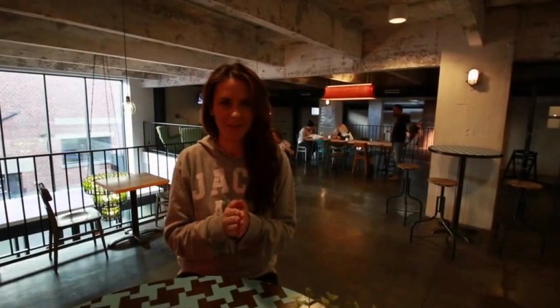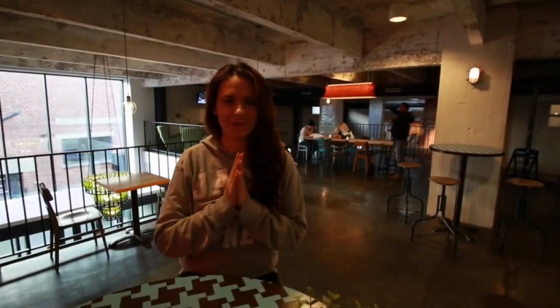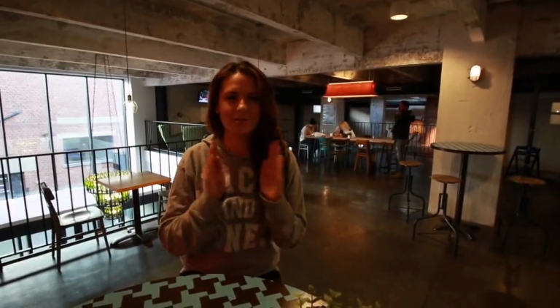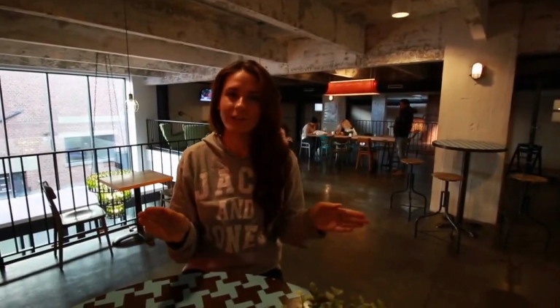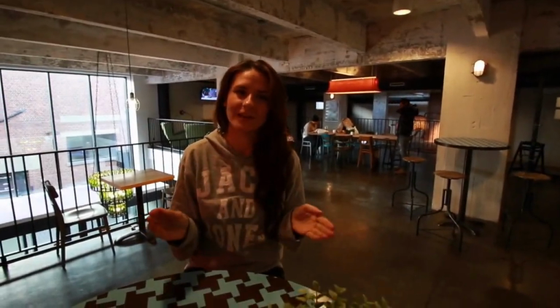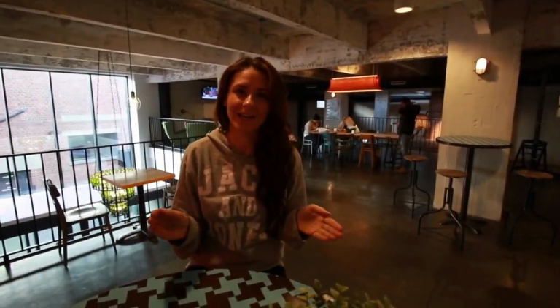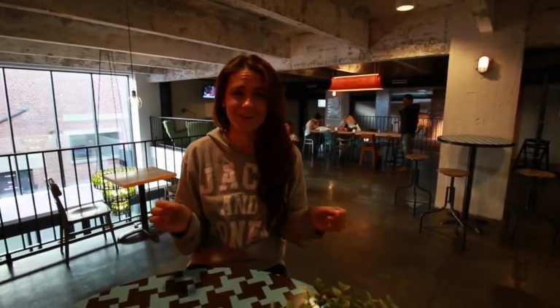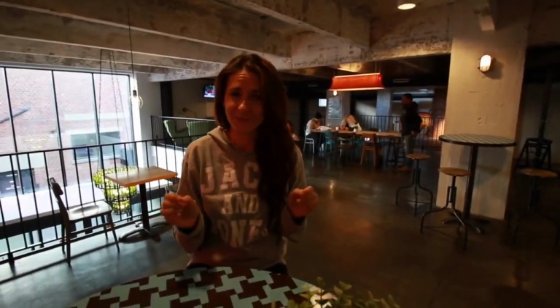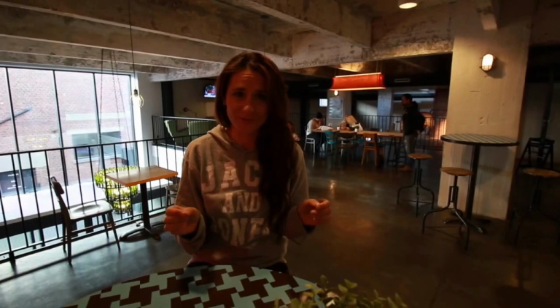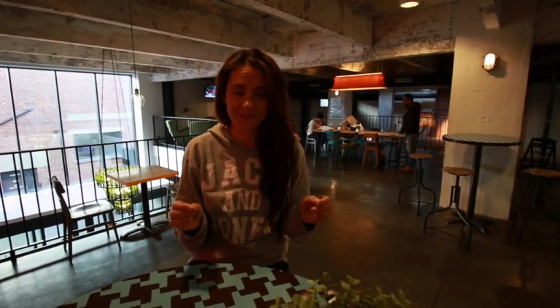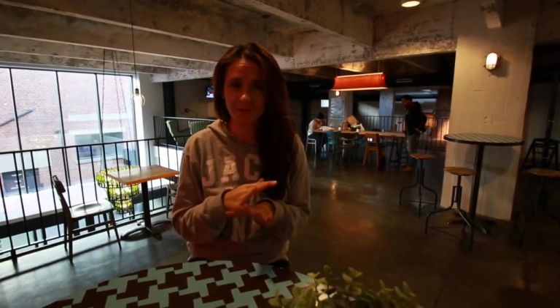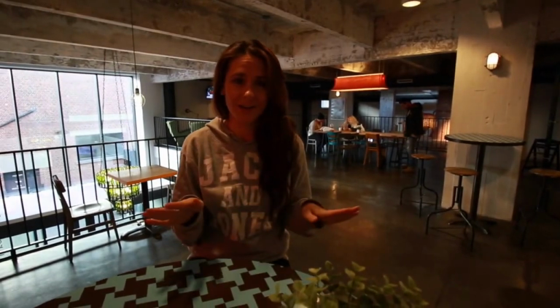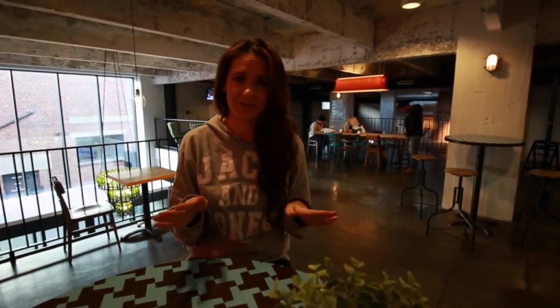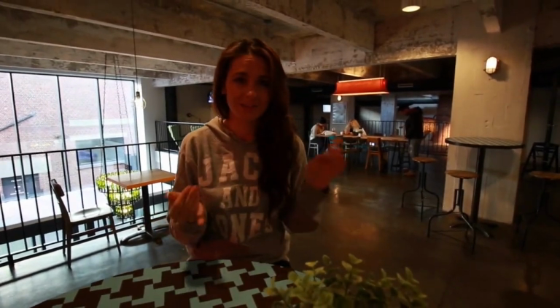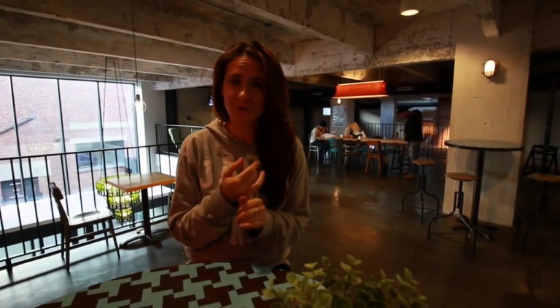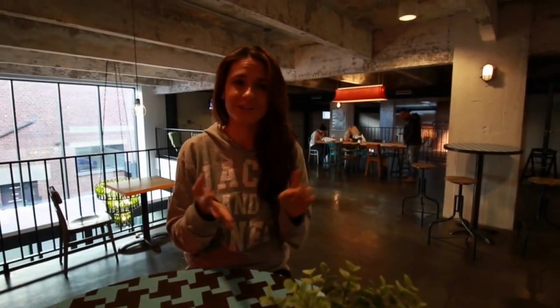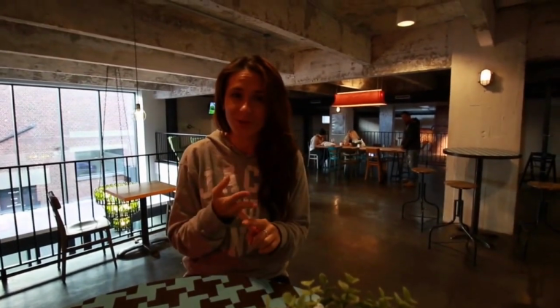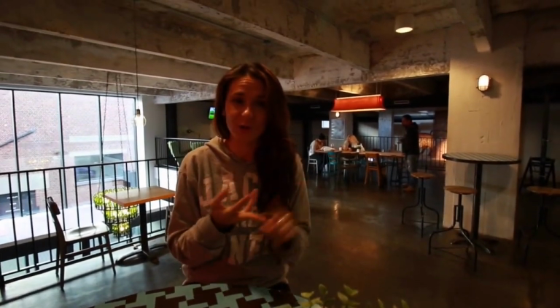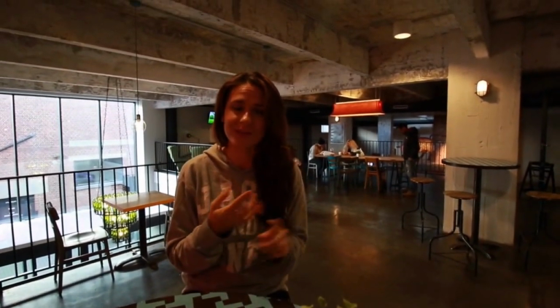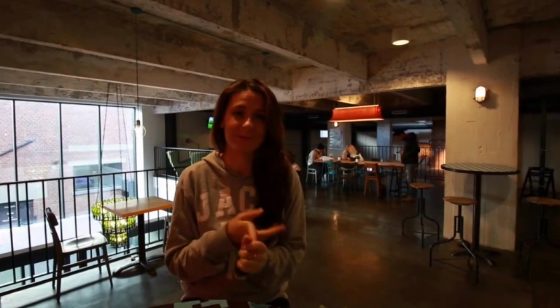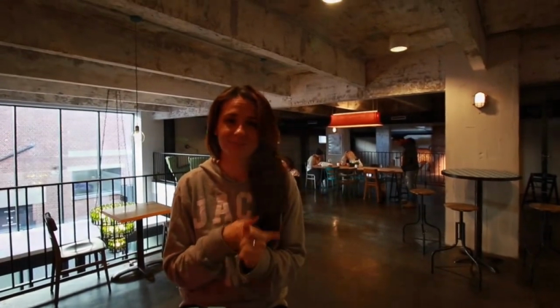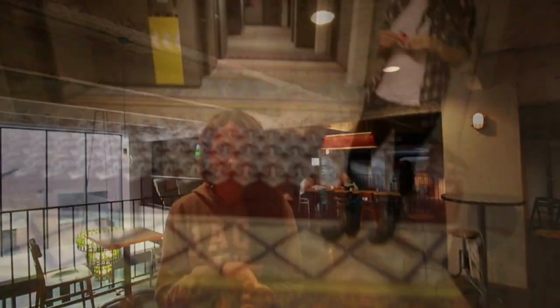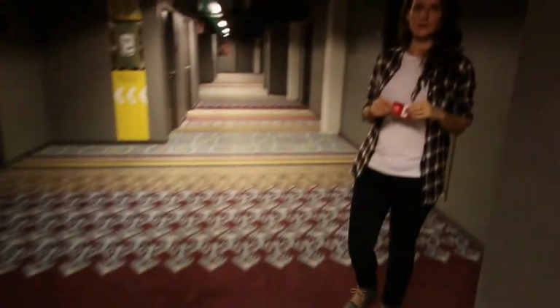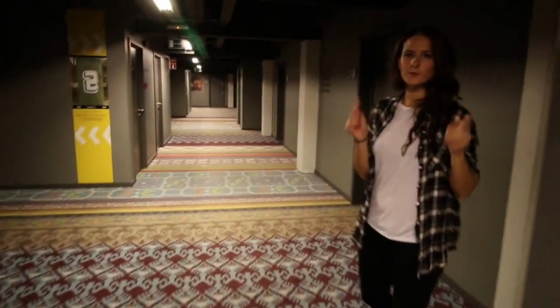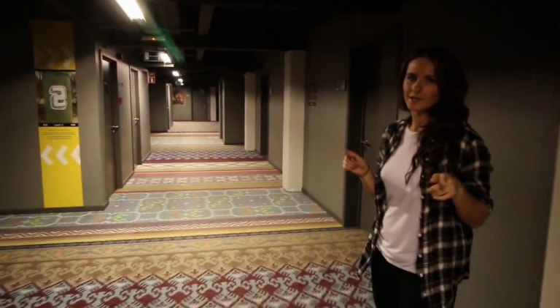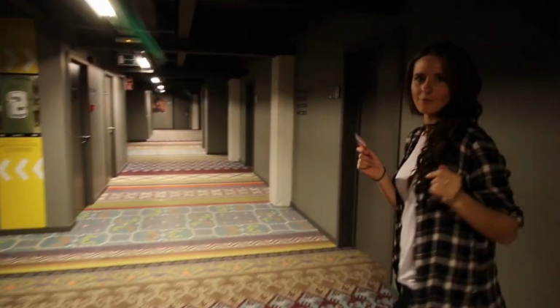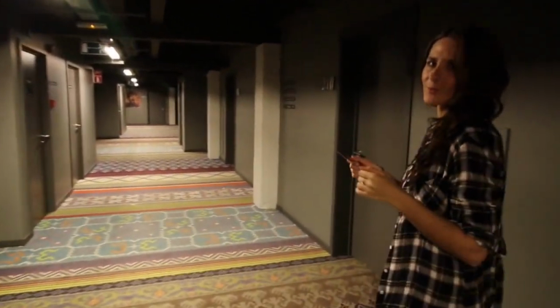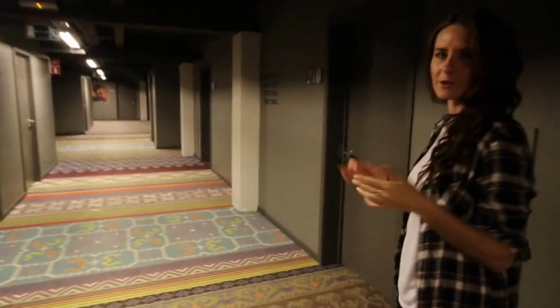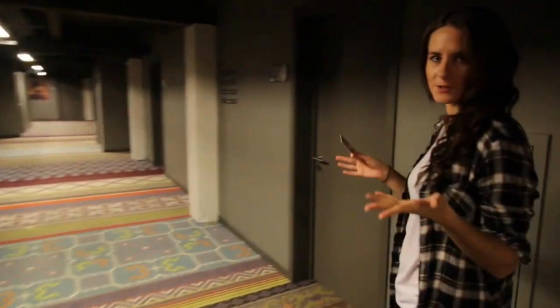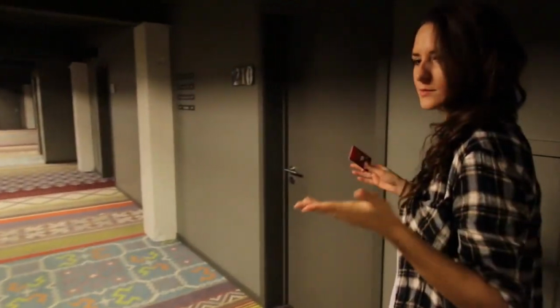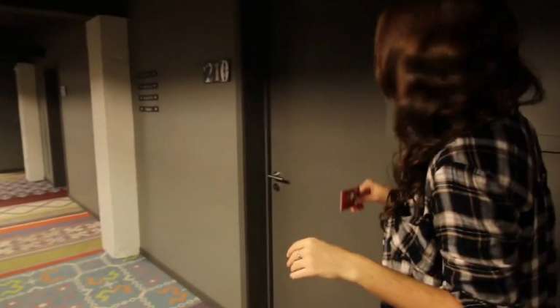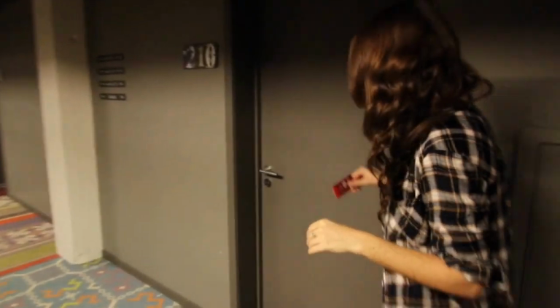The hotel is super conveniently located and it has 170 rooms. It's perfect for all kinds of travelers: solo travelers, couples, groups and families. So we're going to check out the family rooms or four person rooms, depending on what you're here for.